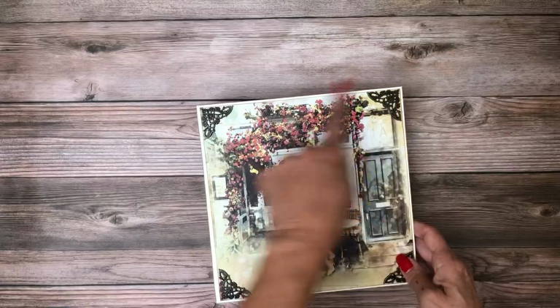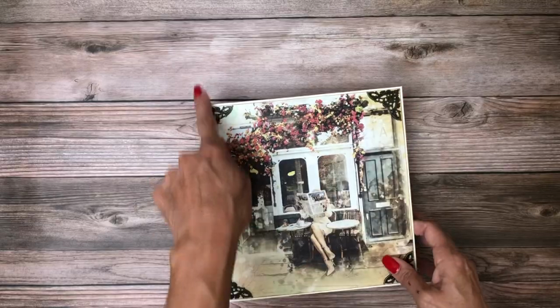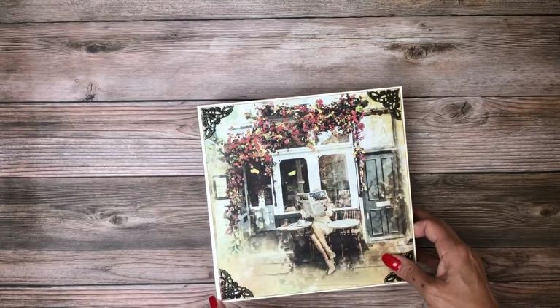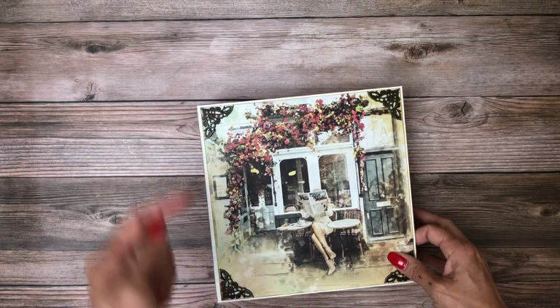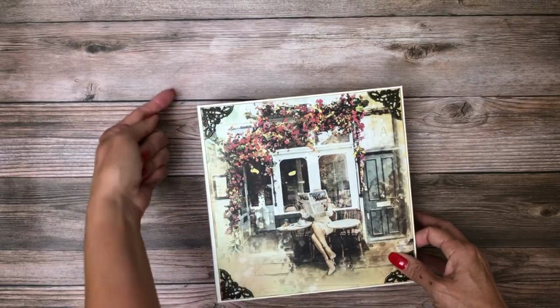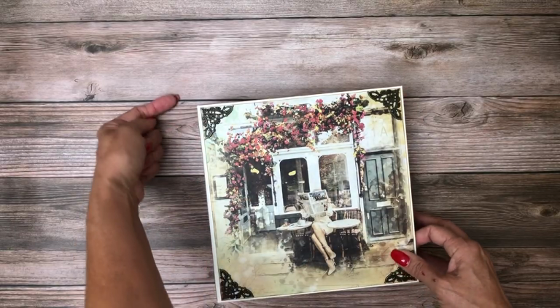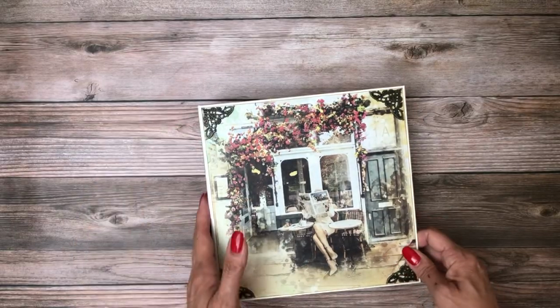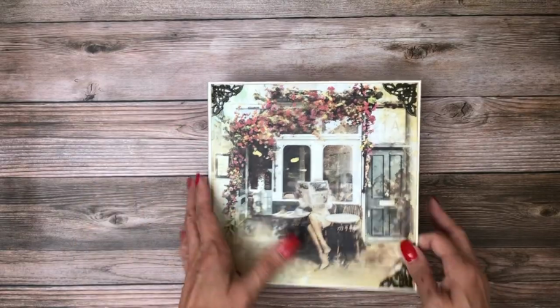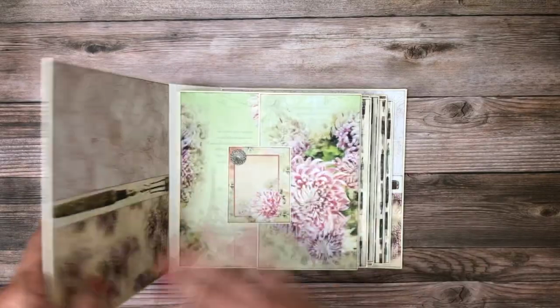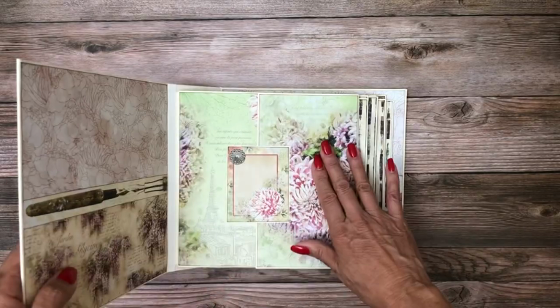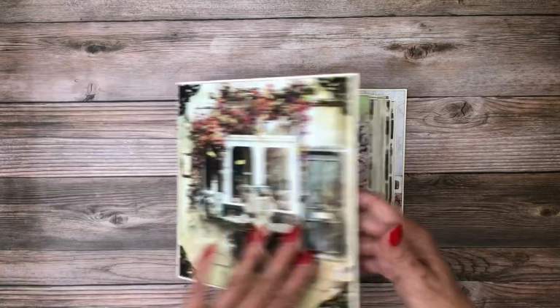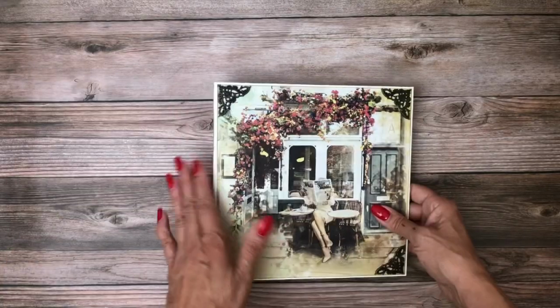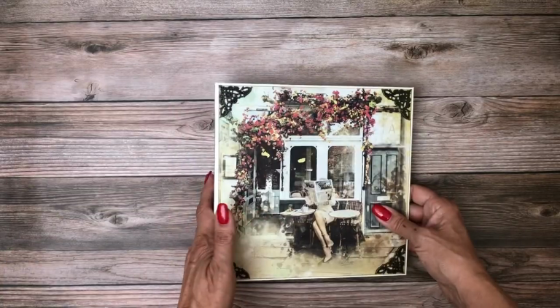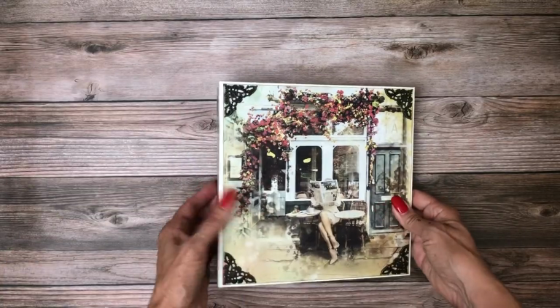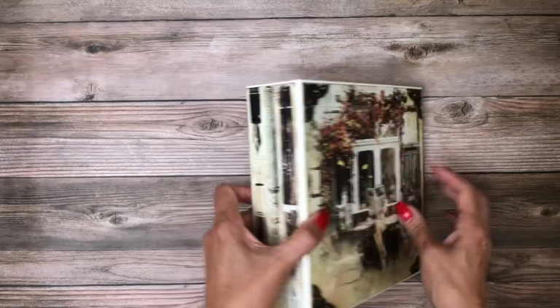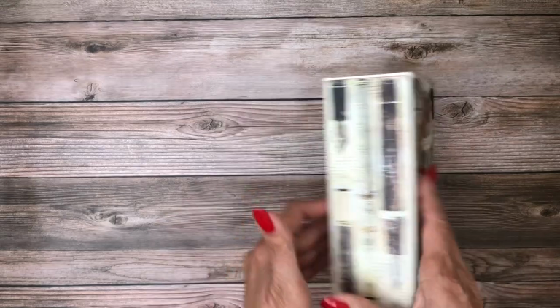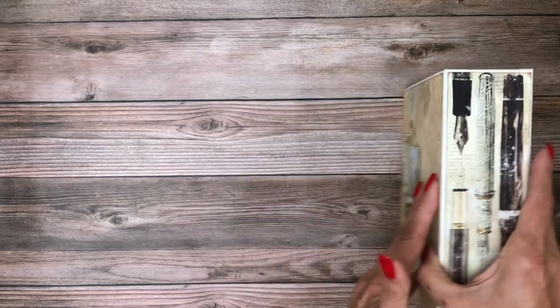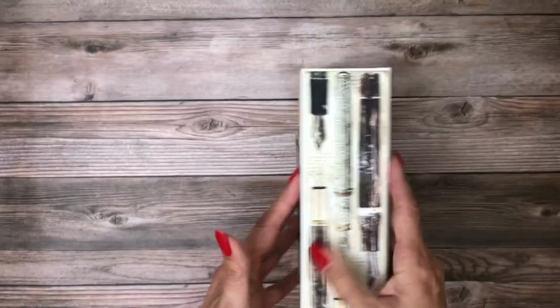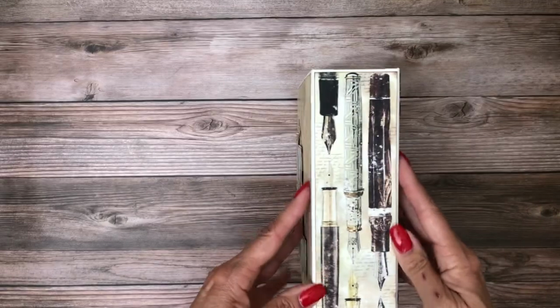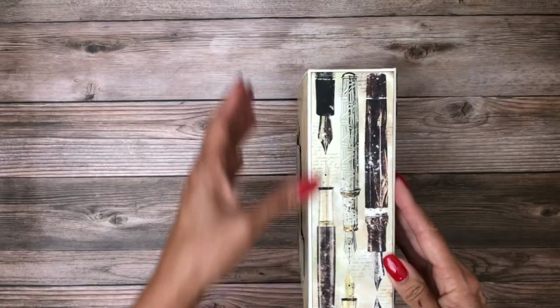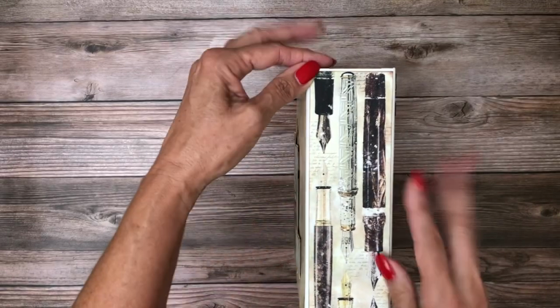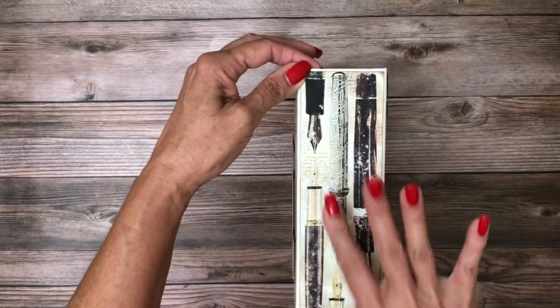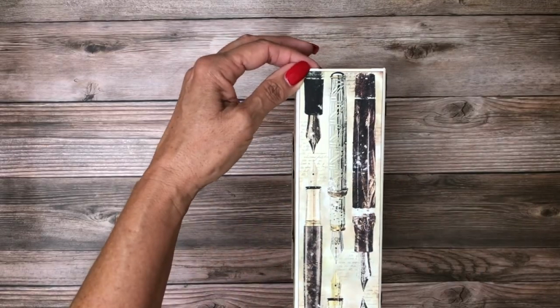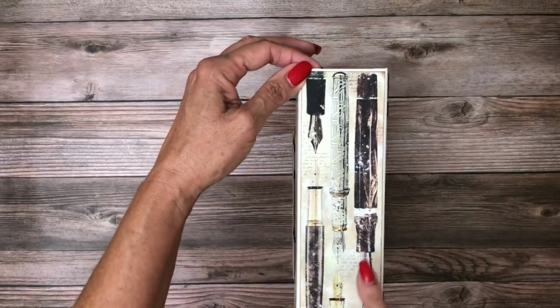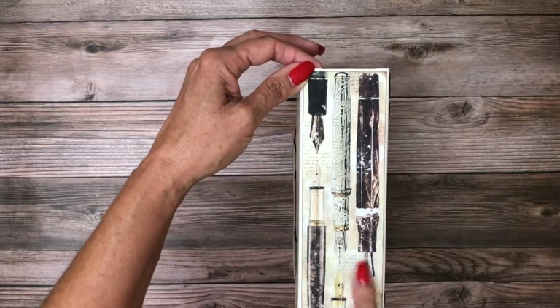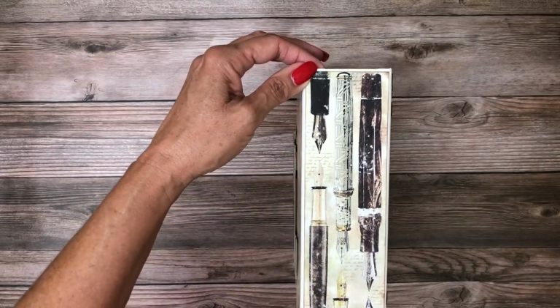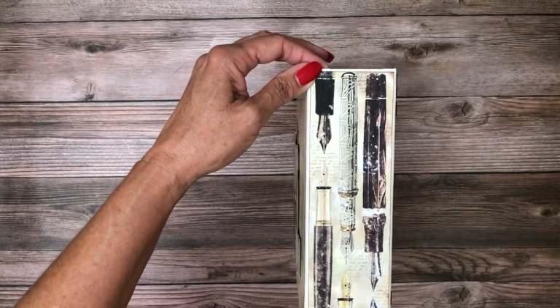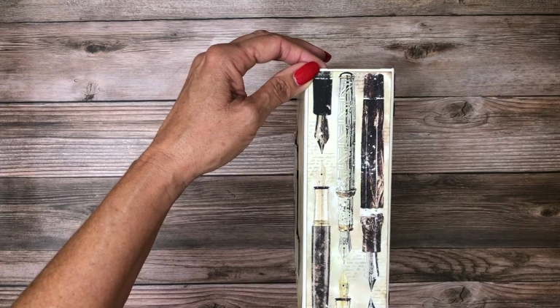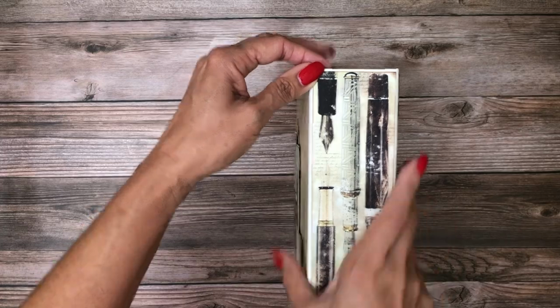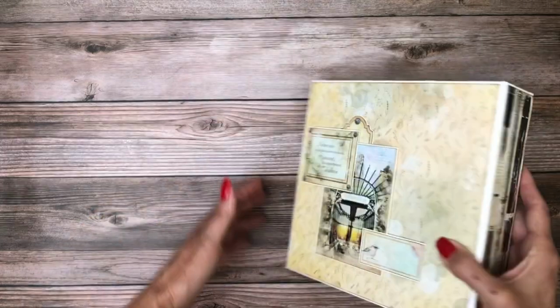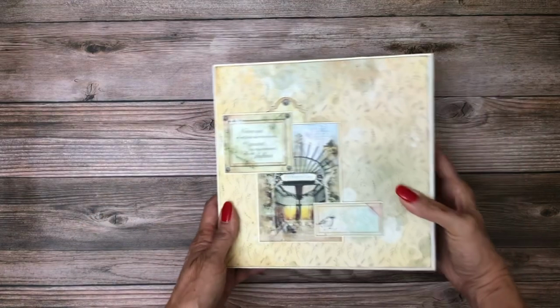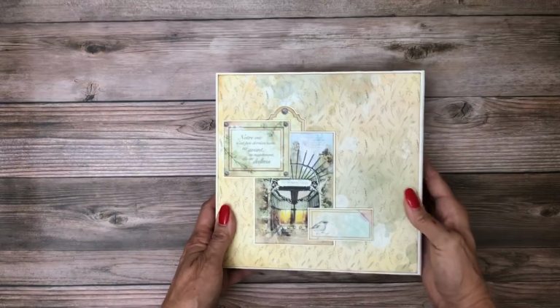This album is eight and a half by eight and a half by two and a half; the pocket pages inside are eight by eight. There's the spine — I didn't embellish it because I just love these fountain pens.